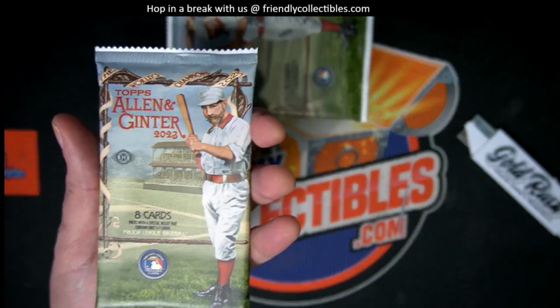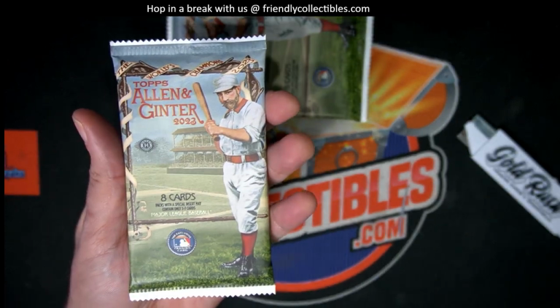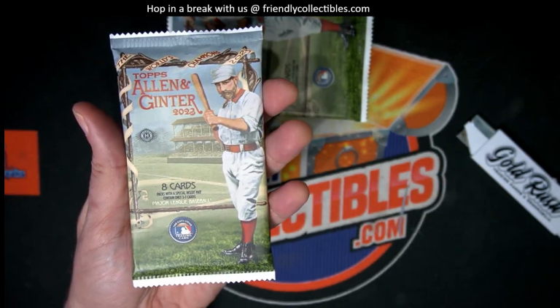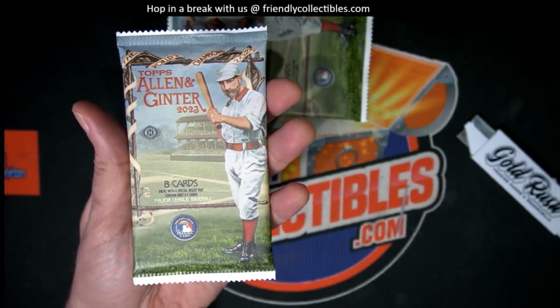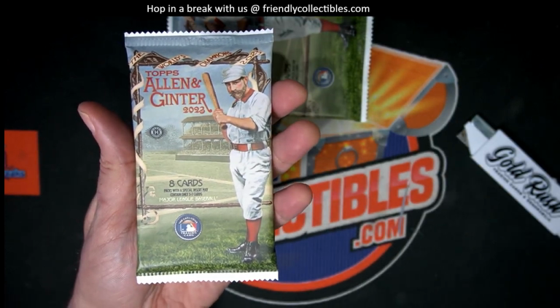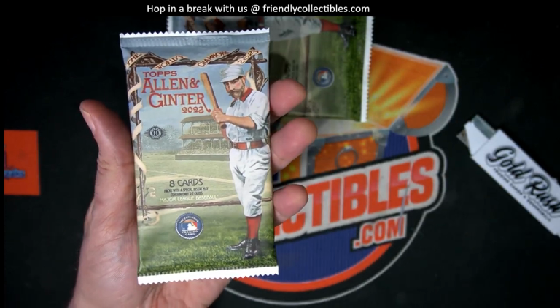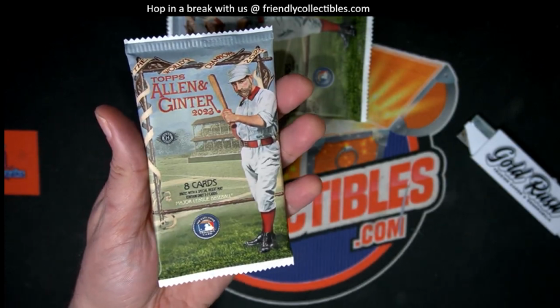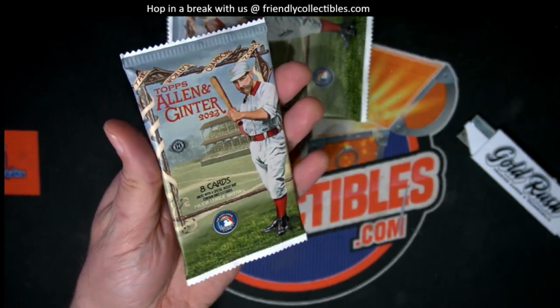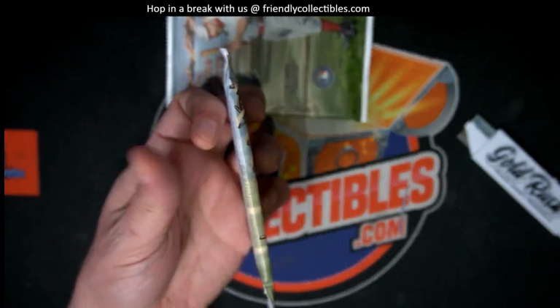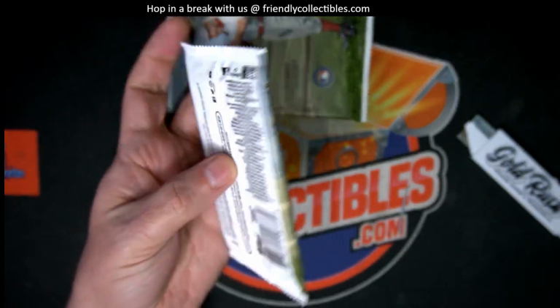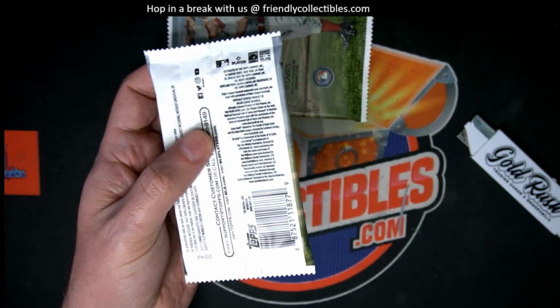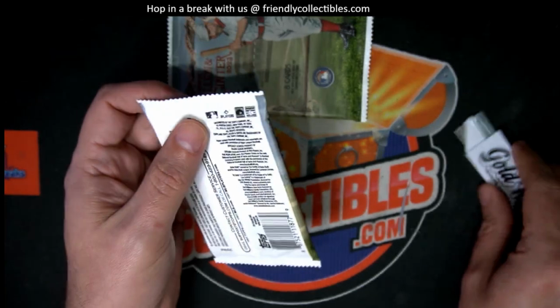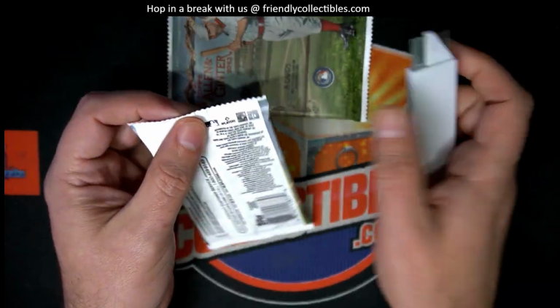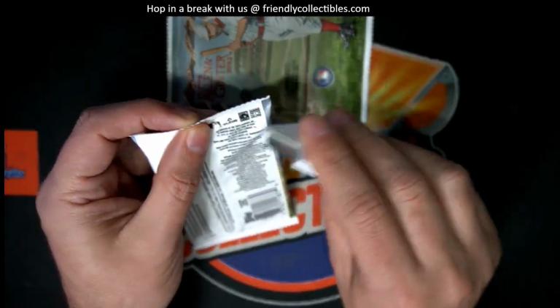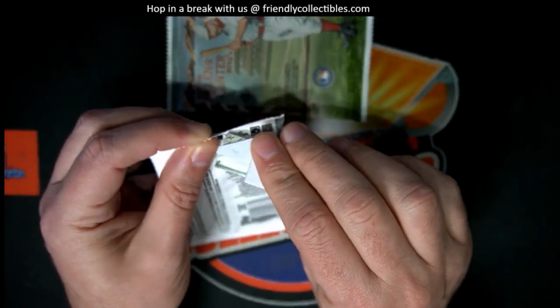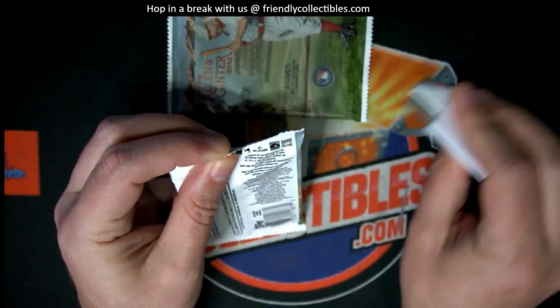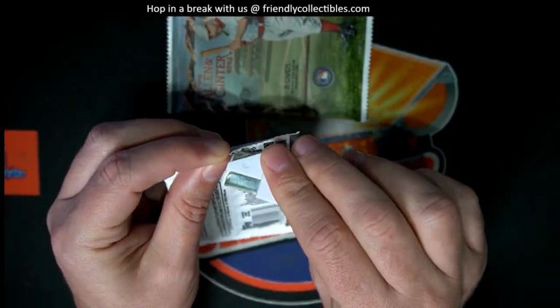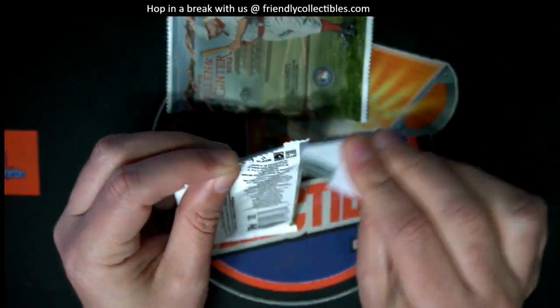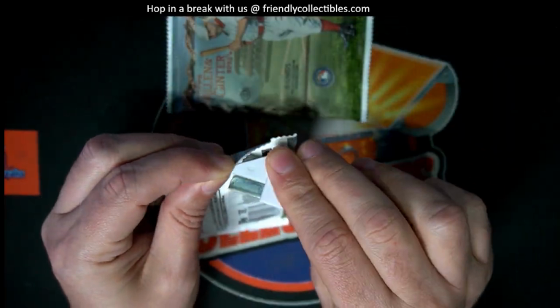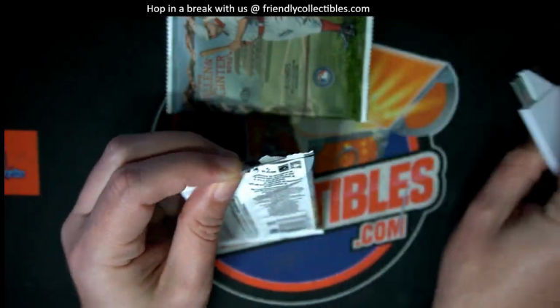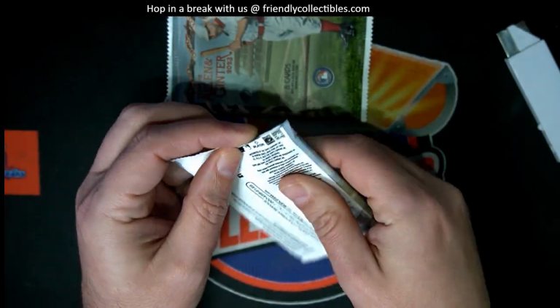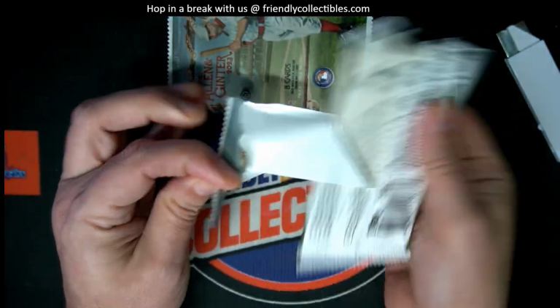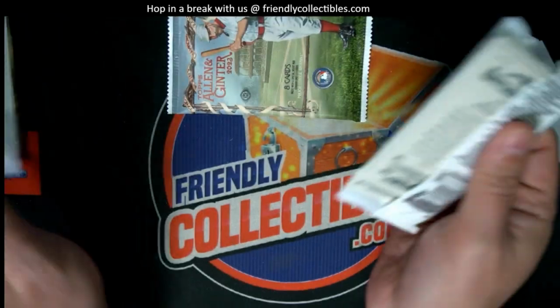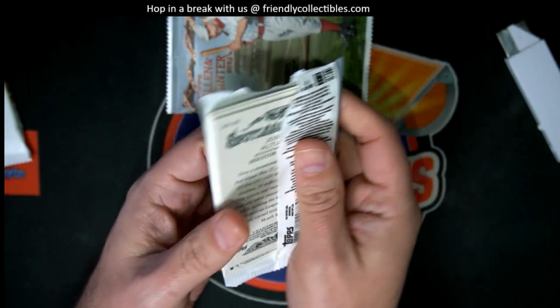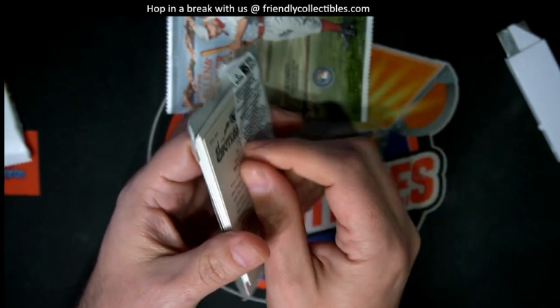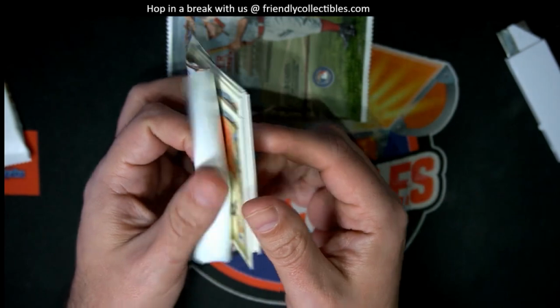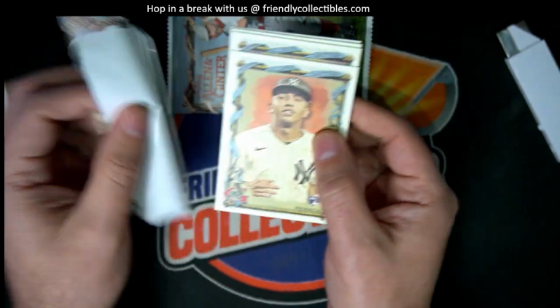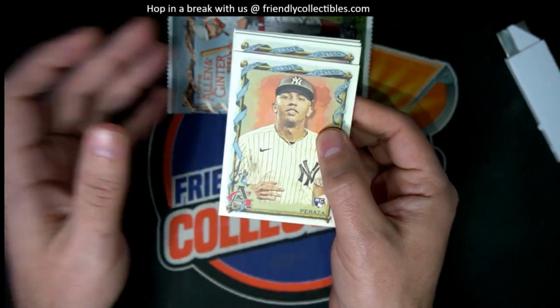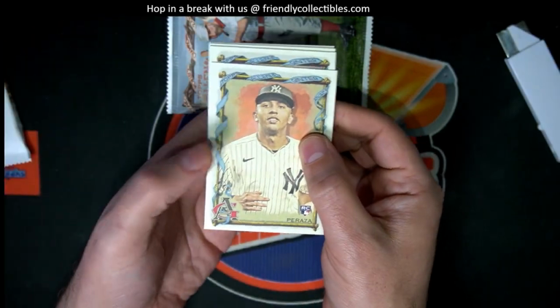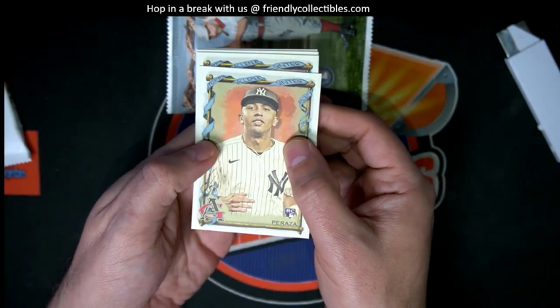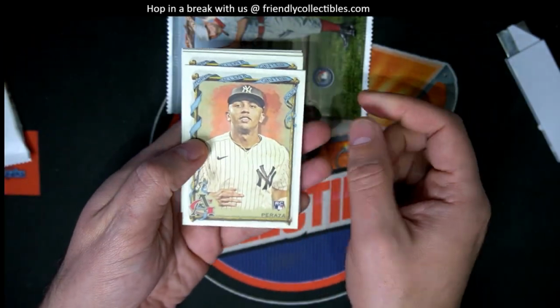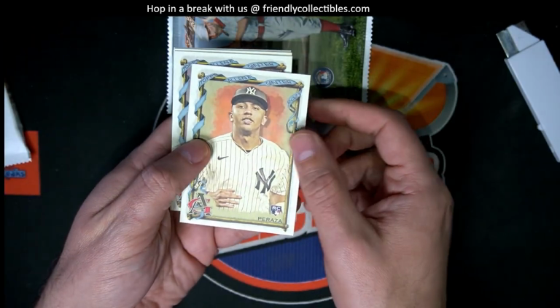We're chilling out here with Alex and he just got some Ginter packs. Let's rock and roll. Let's pull a one-of-one rip card or something crazy.